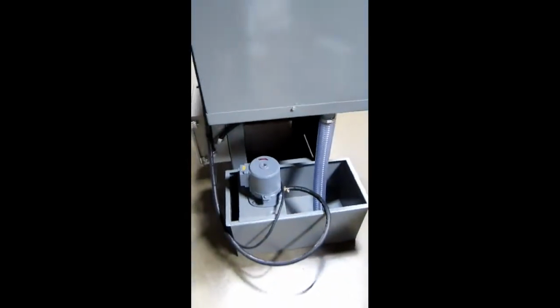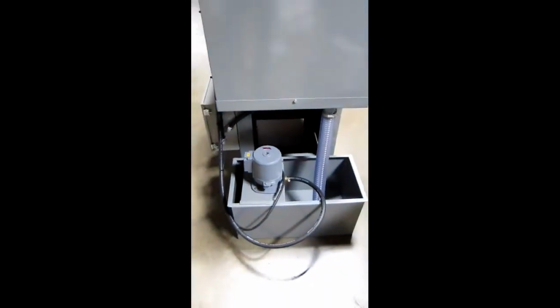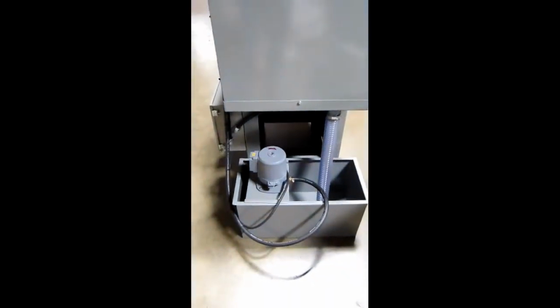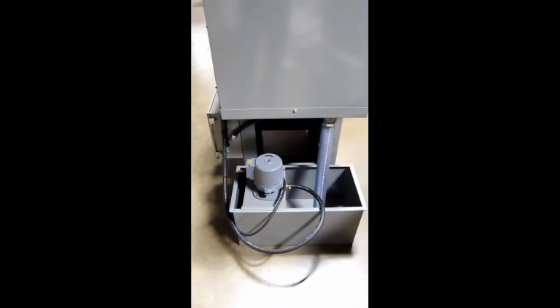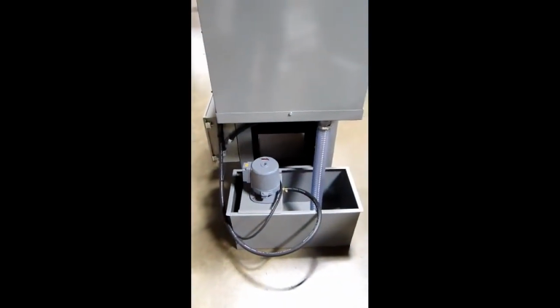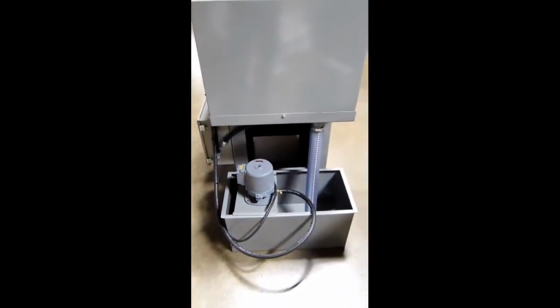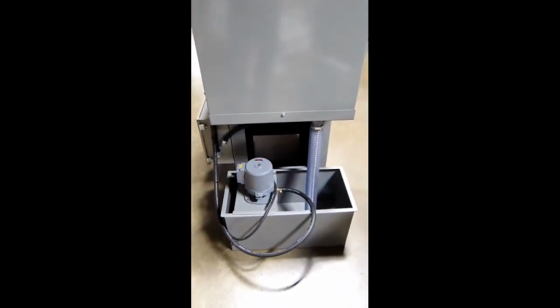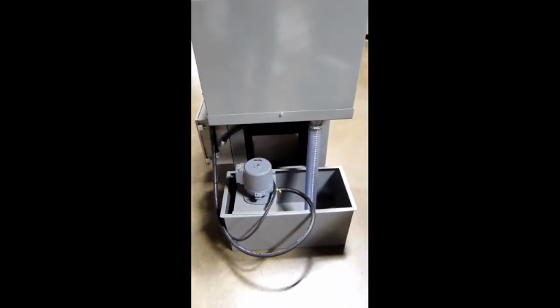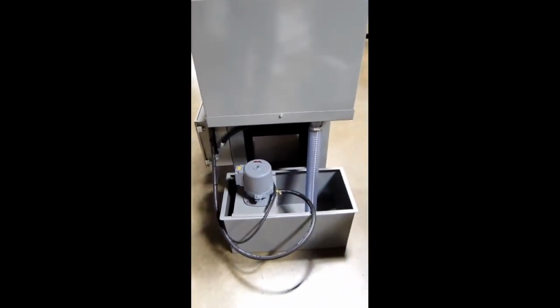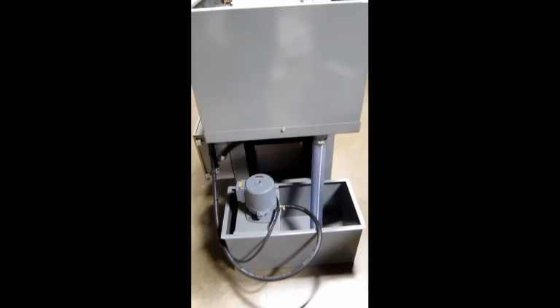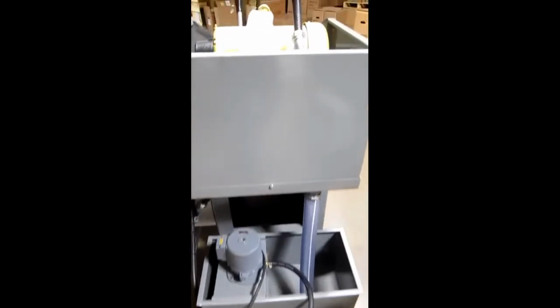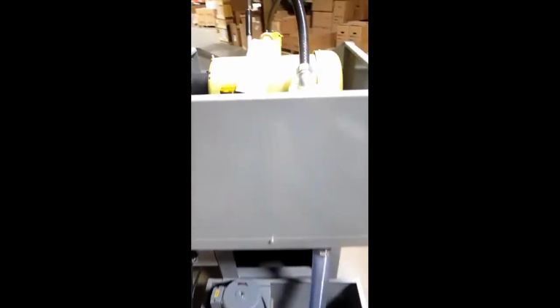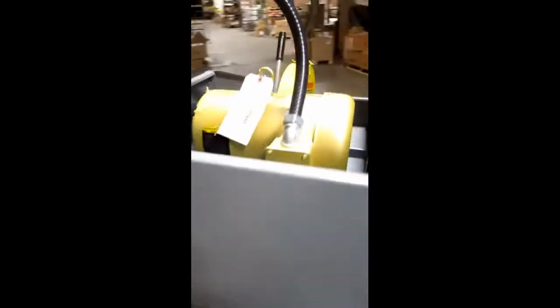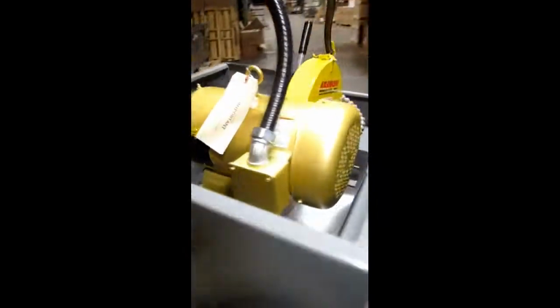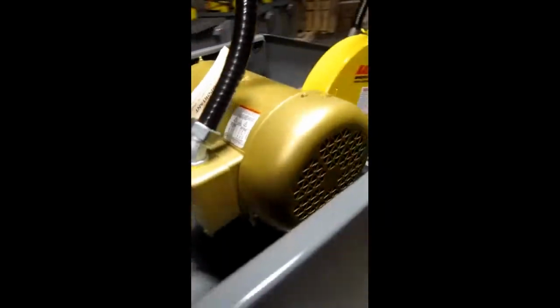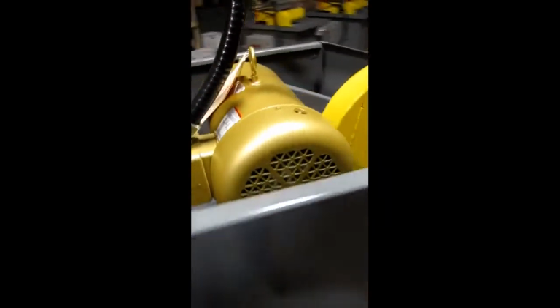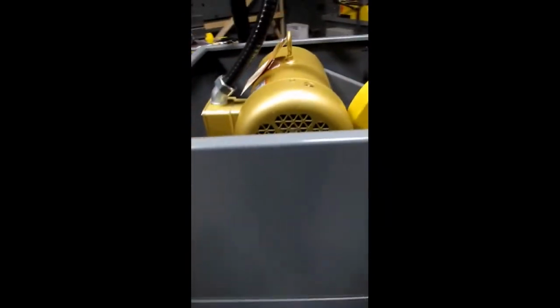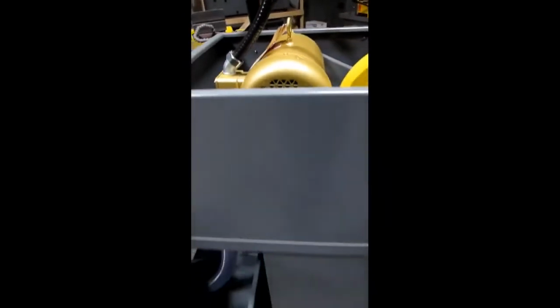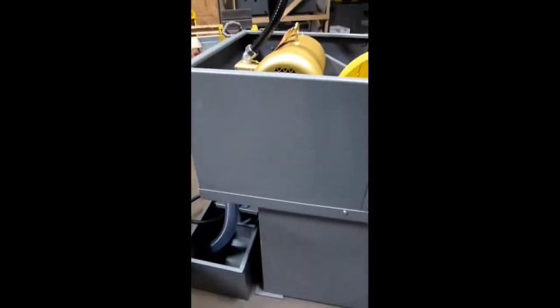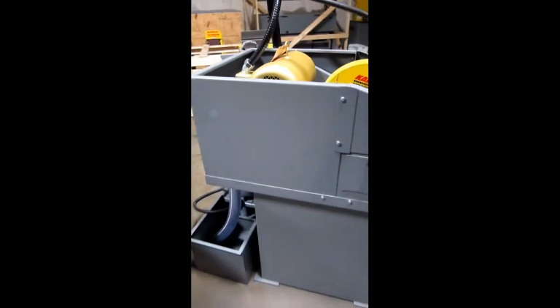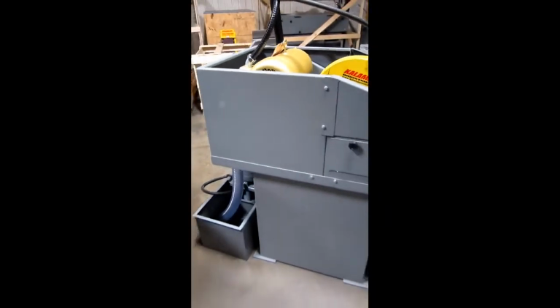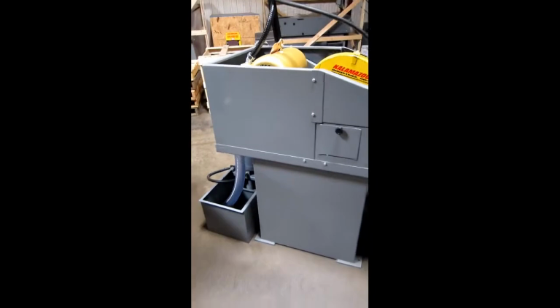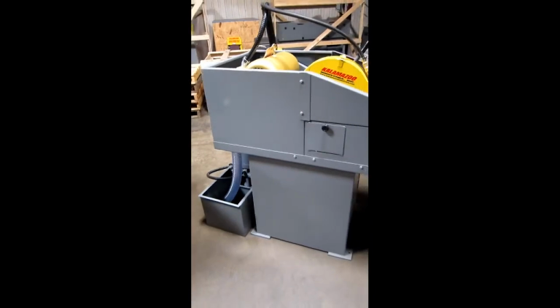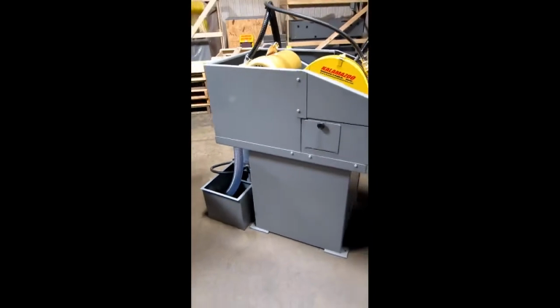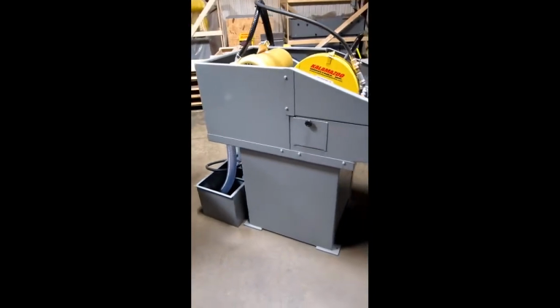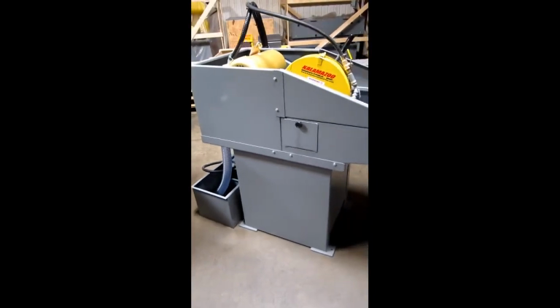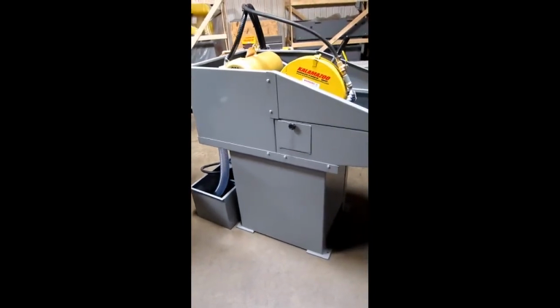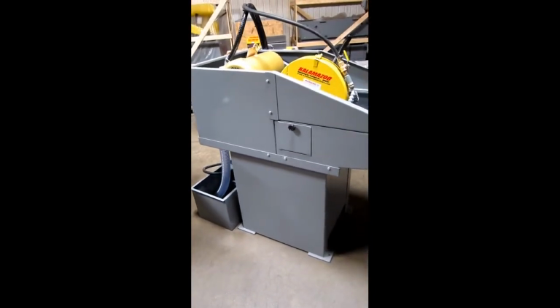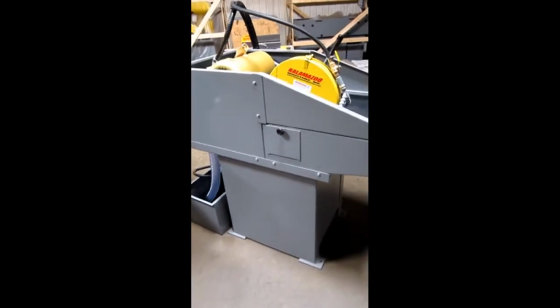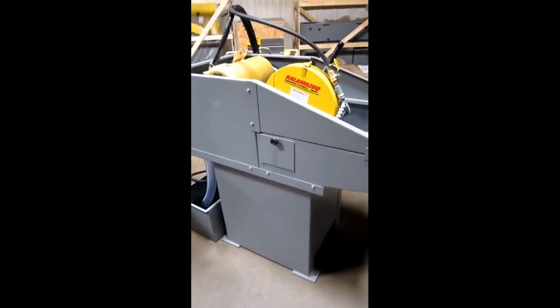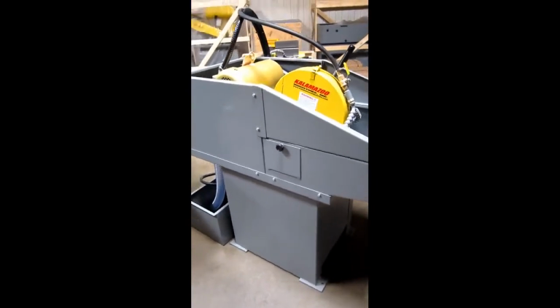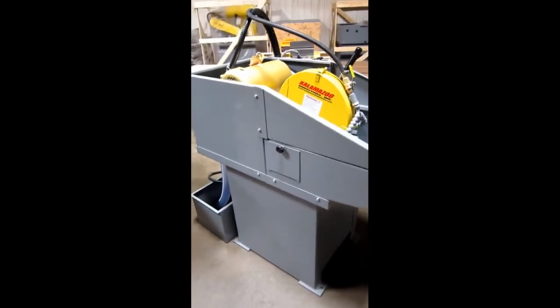The saw features an independent pump and tank with a two-inch drain and a coolant shield.